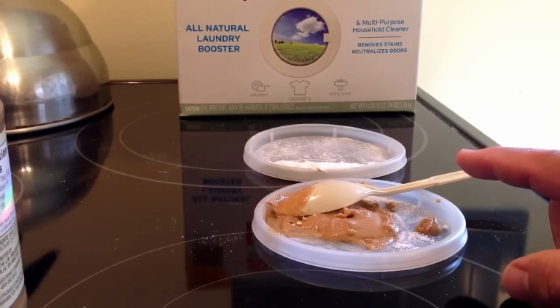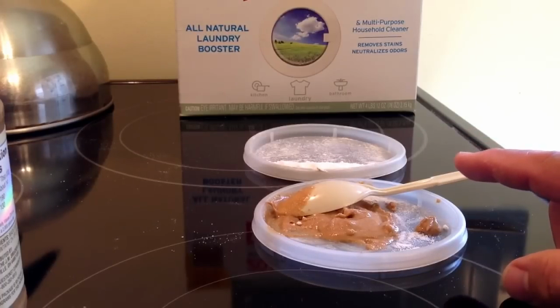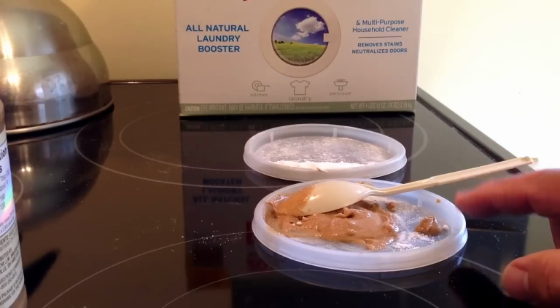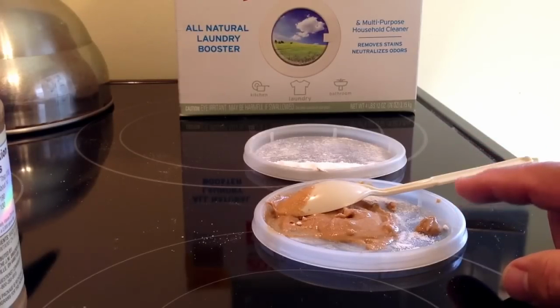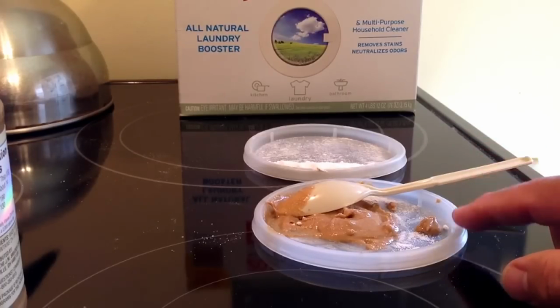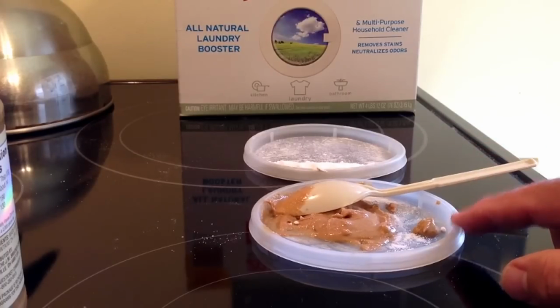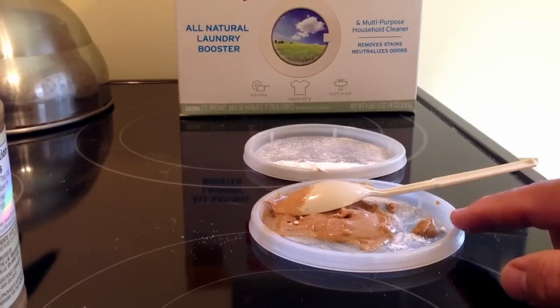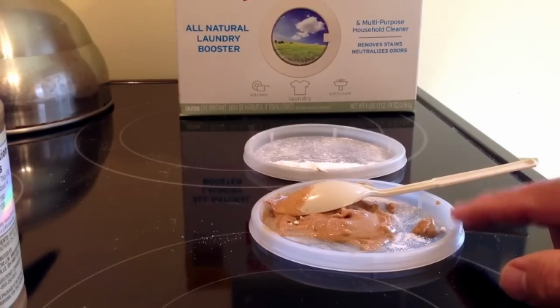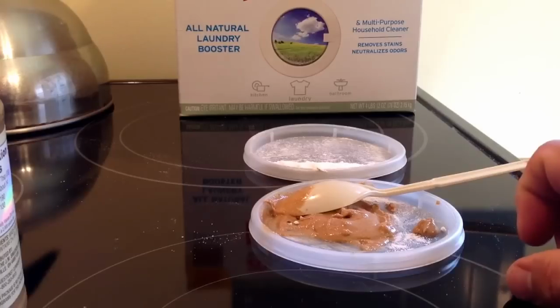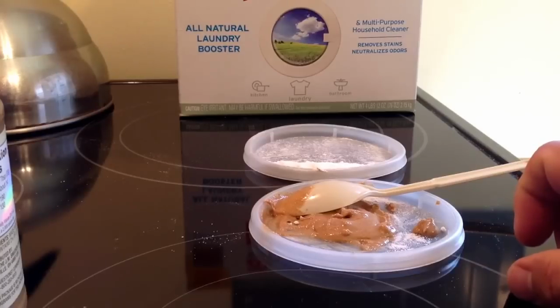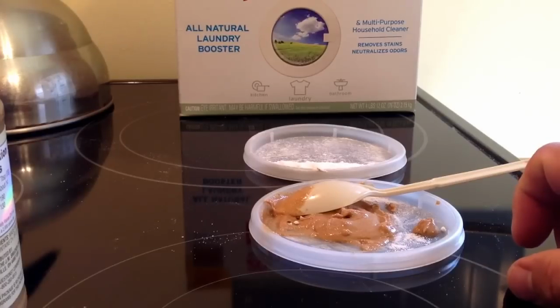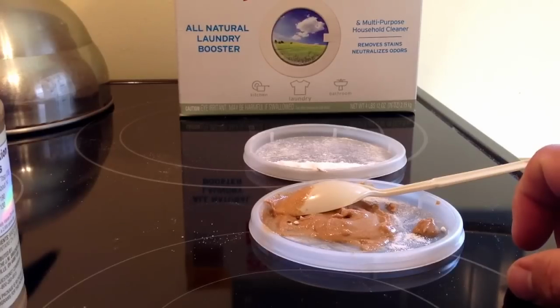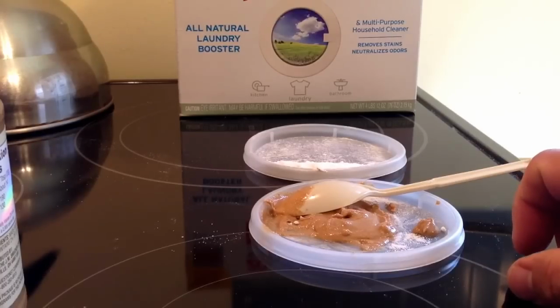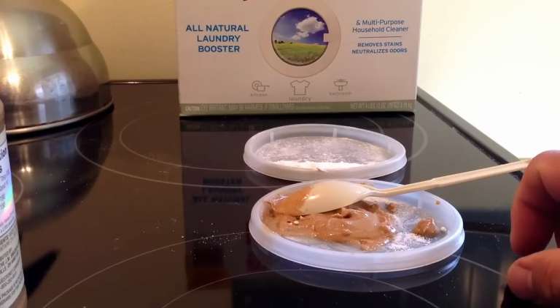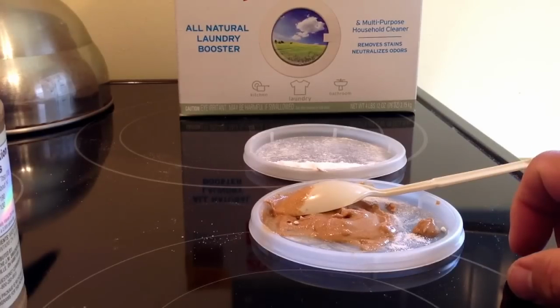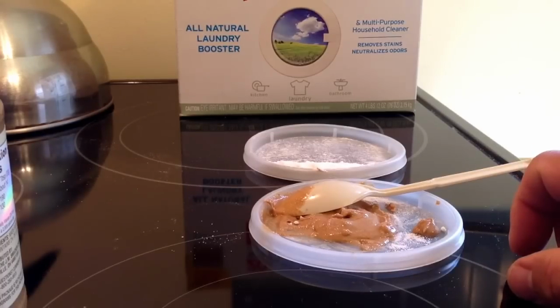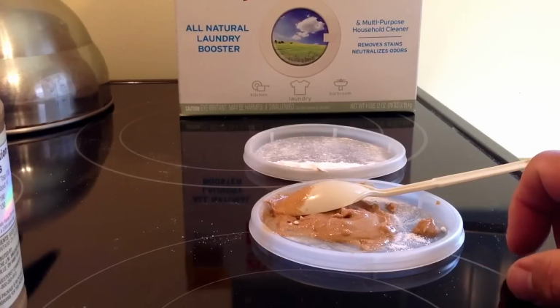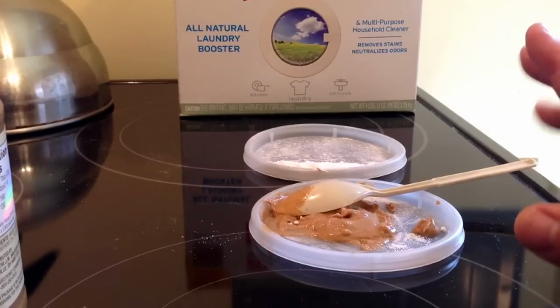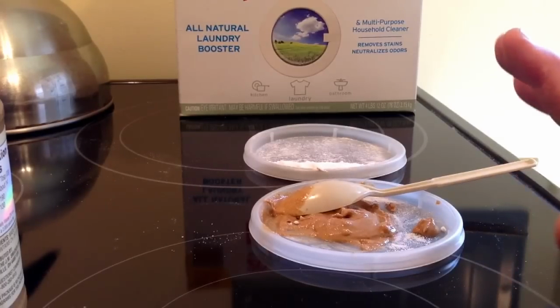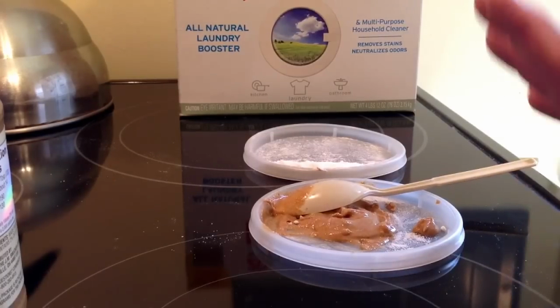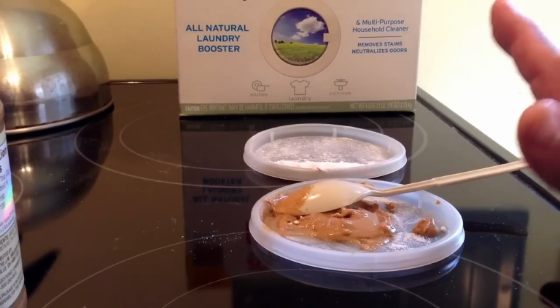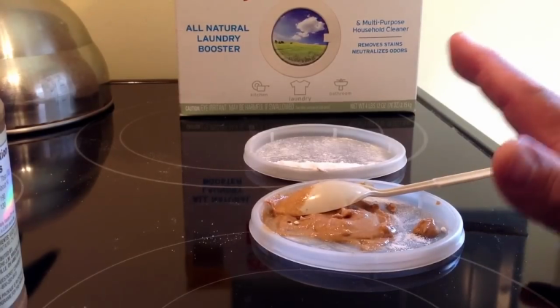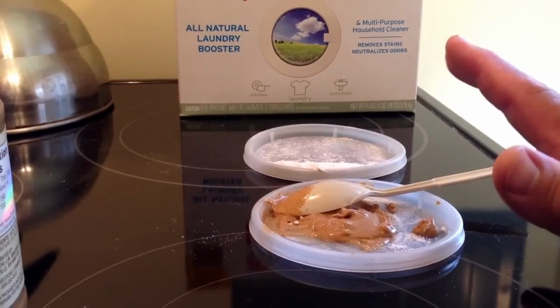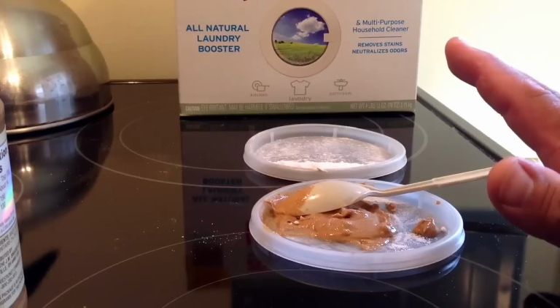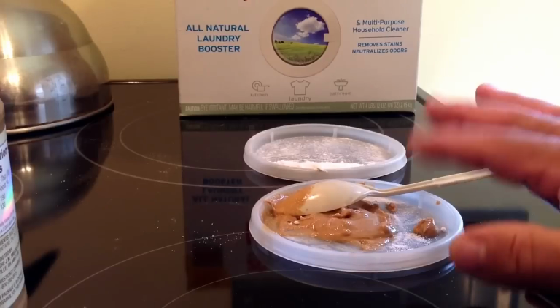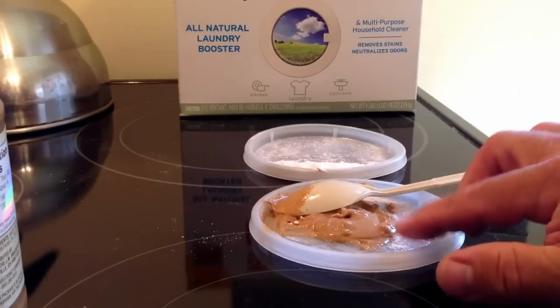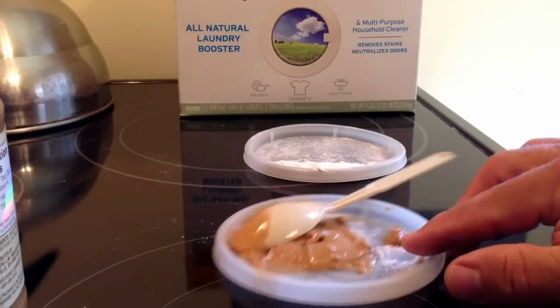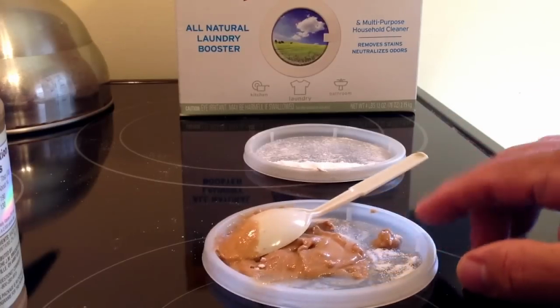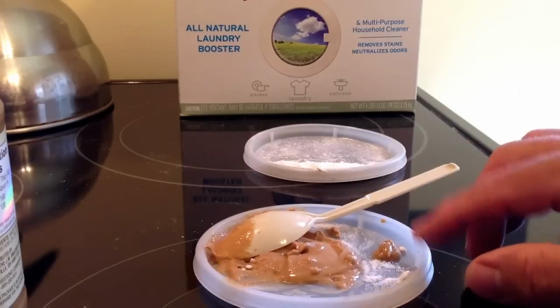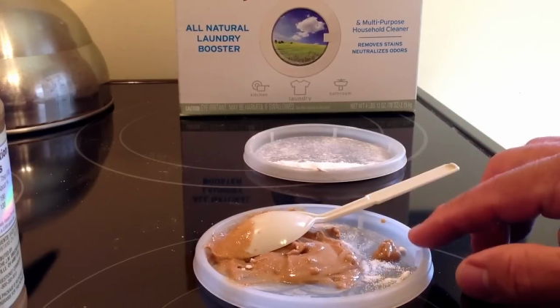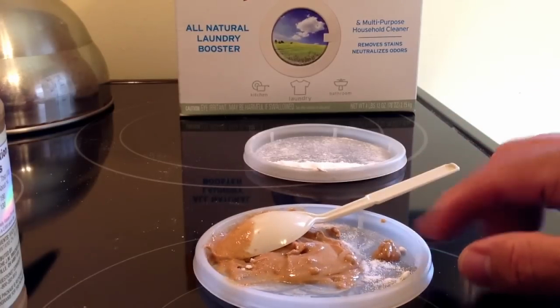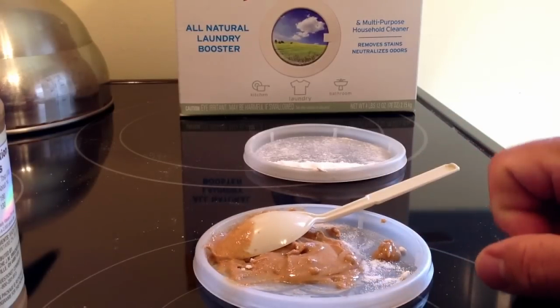They're gone. And also, this works great for ants as well. So that's it — how simple is that? Pretty cool. Put a bunch of these out.